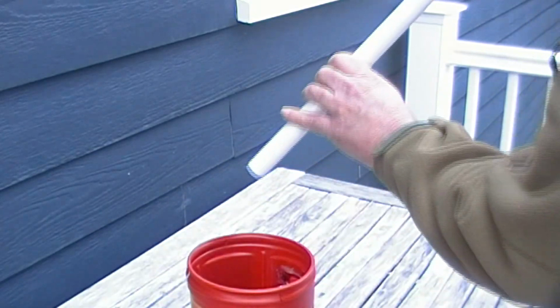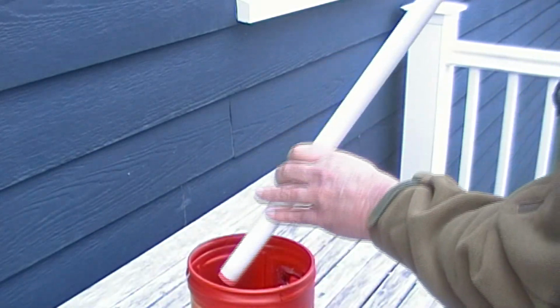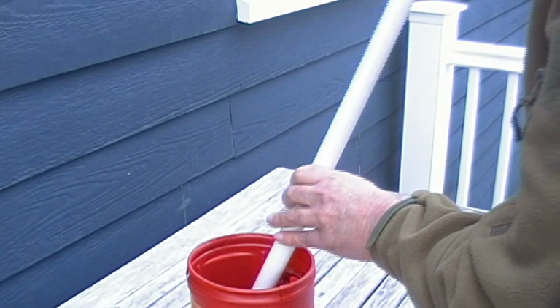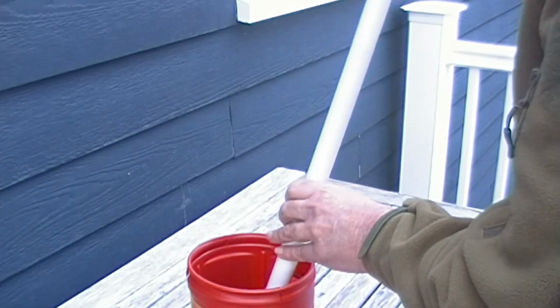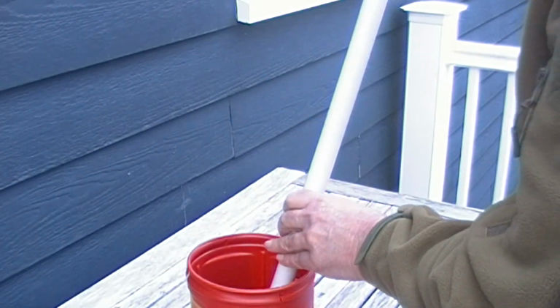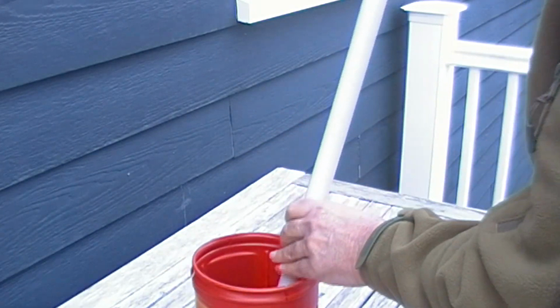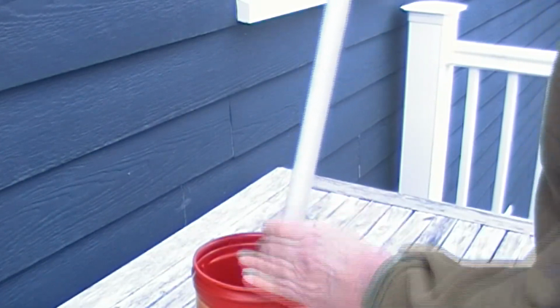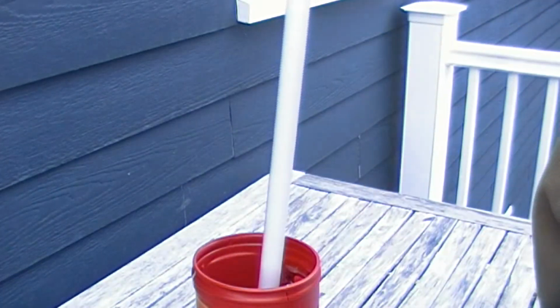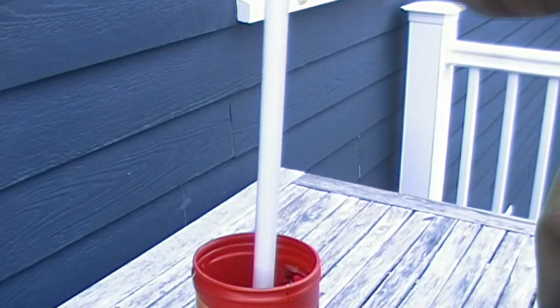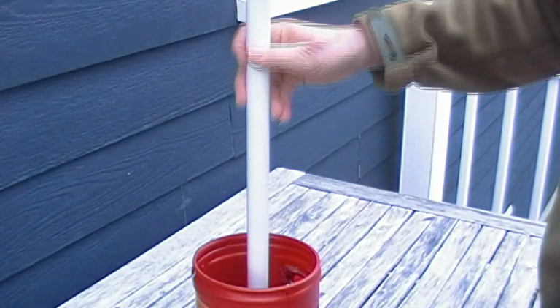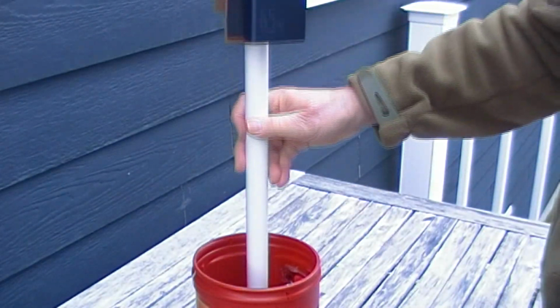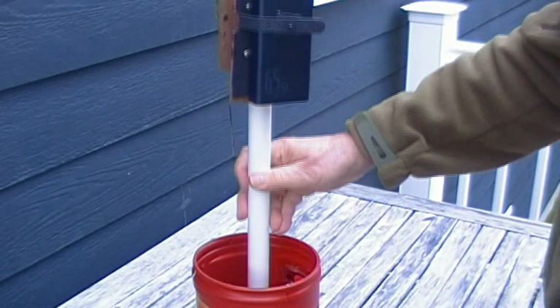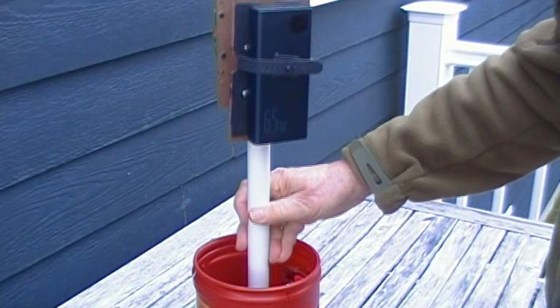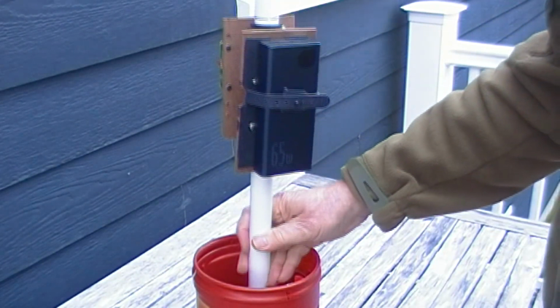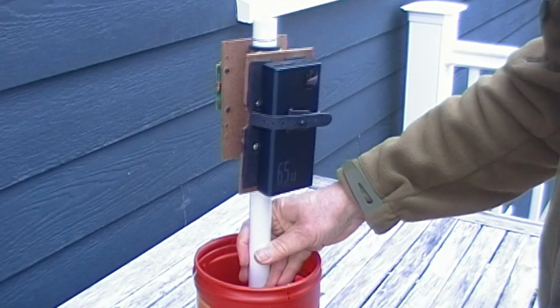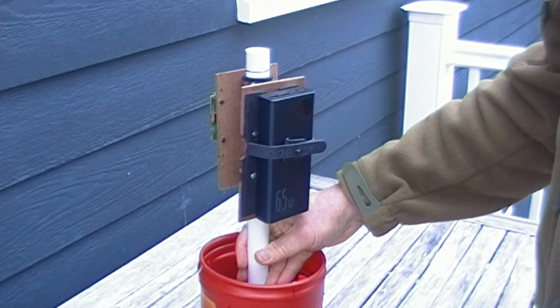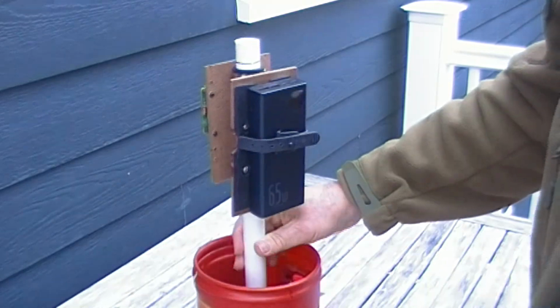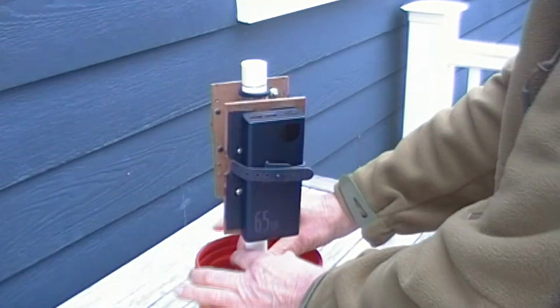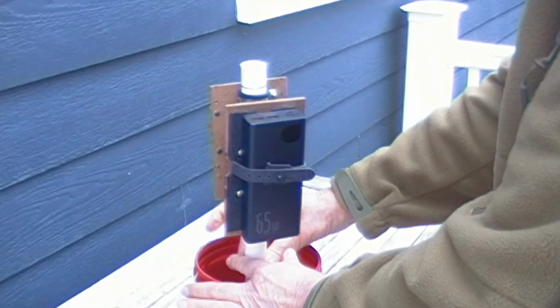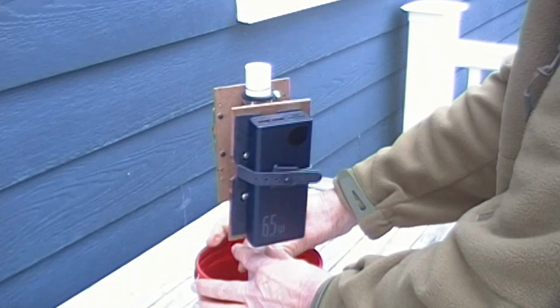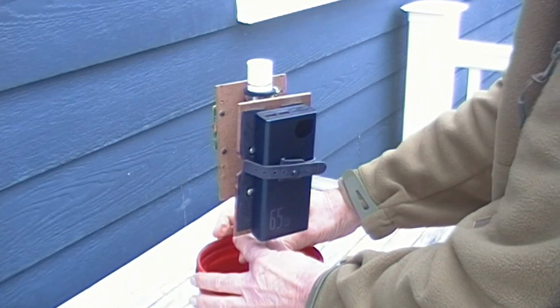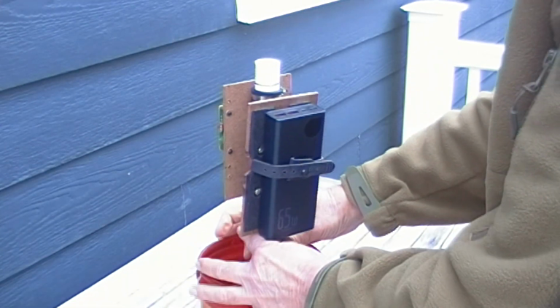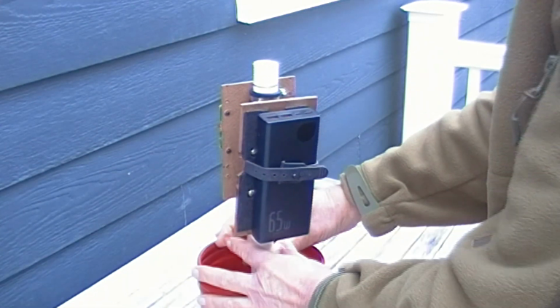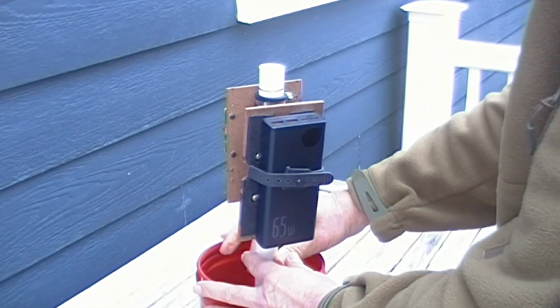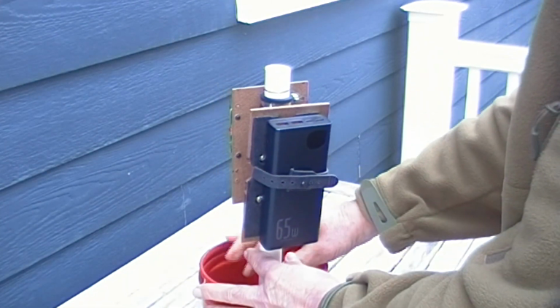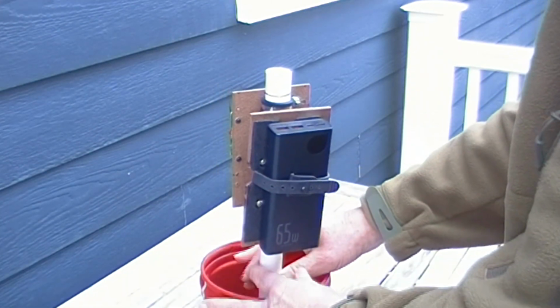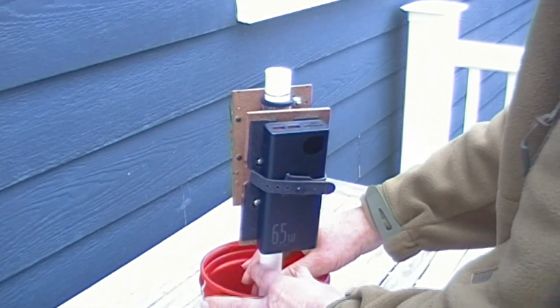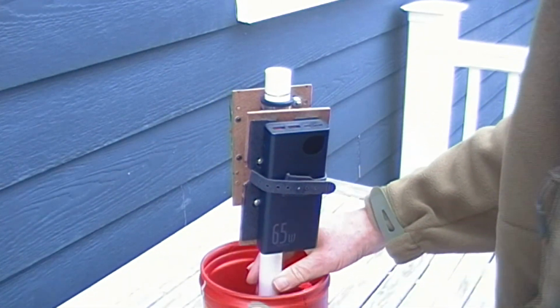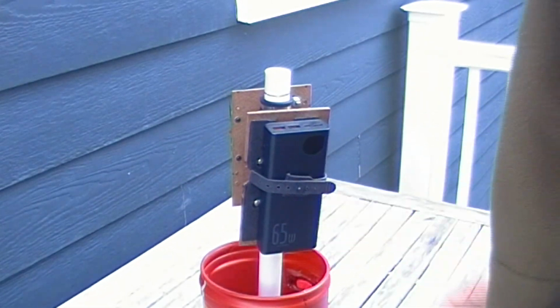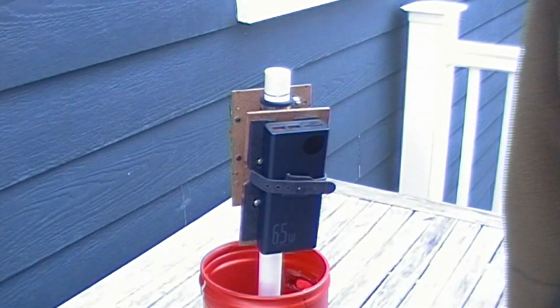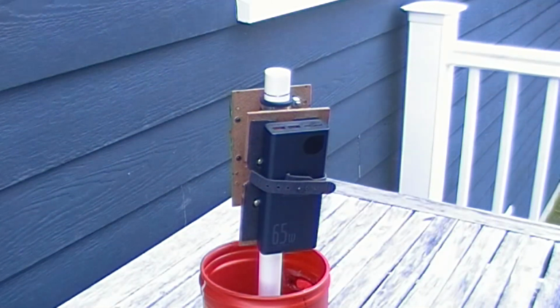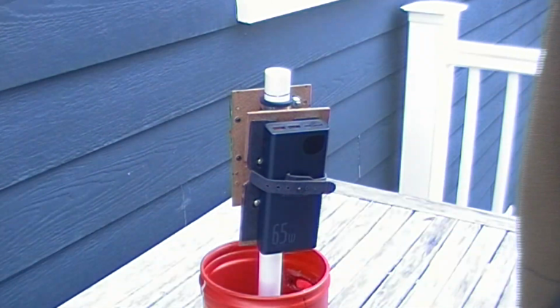The Raspberry Pi has Wi-Fi built in, and because it's running on battery, there are no wires into or out of the enclosure. It's a very portable camera, practically mobile.